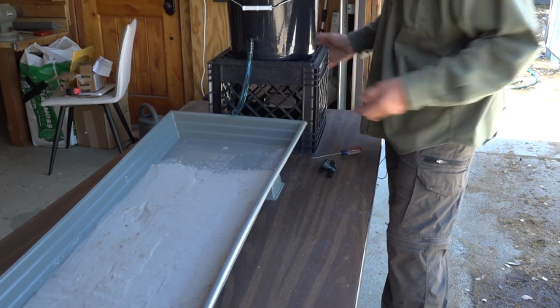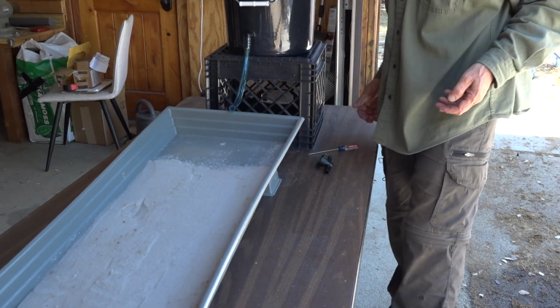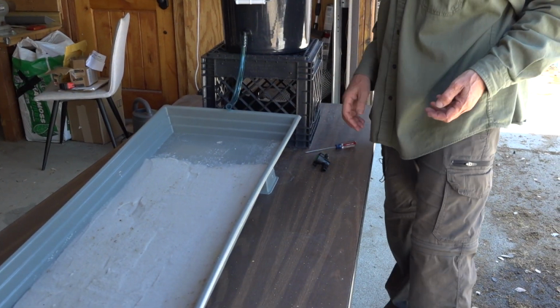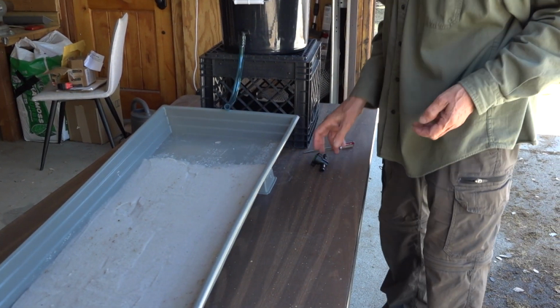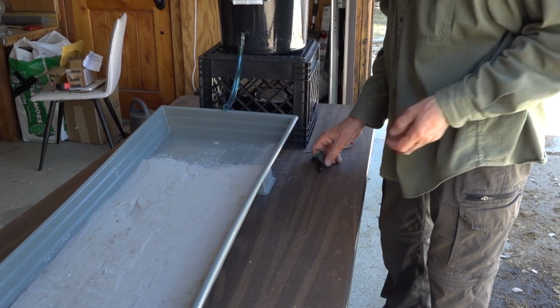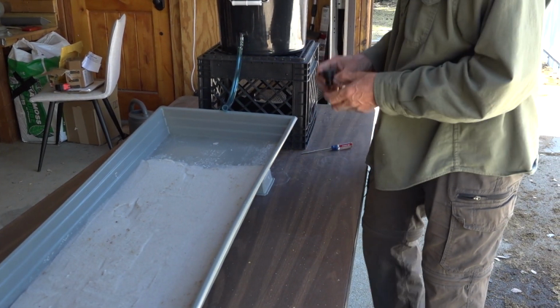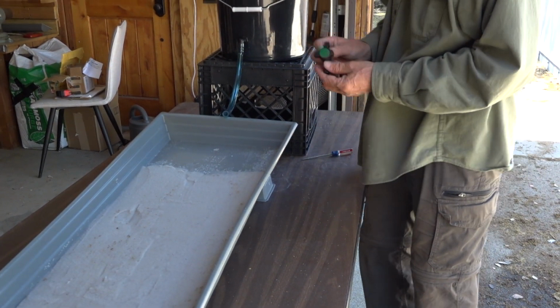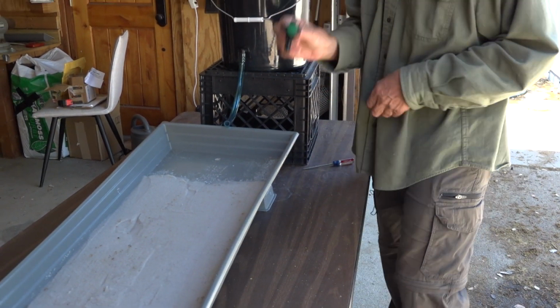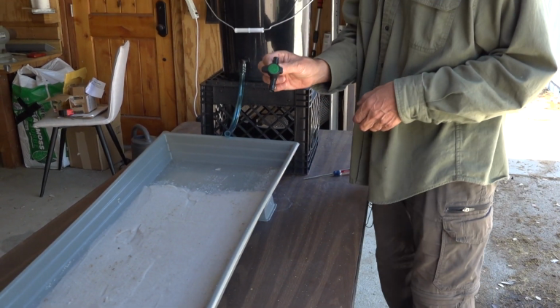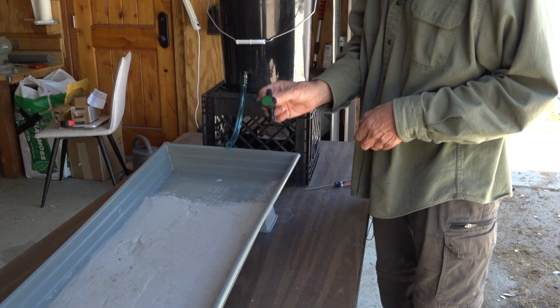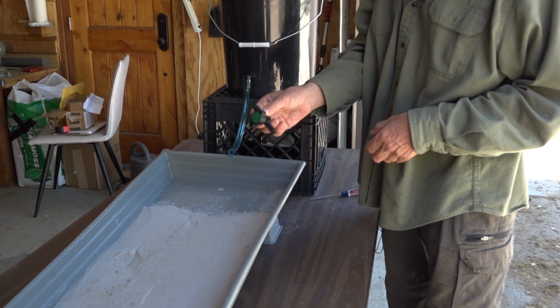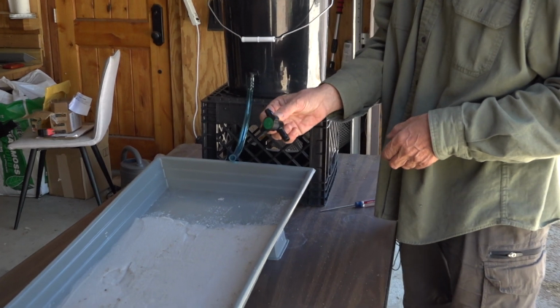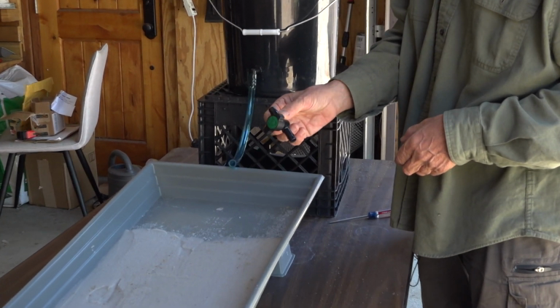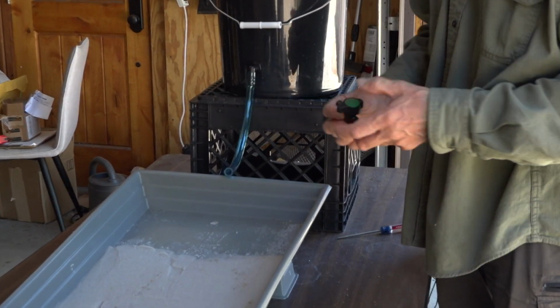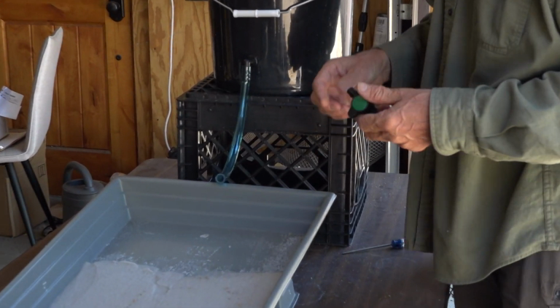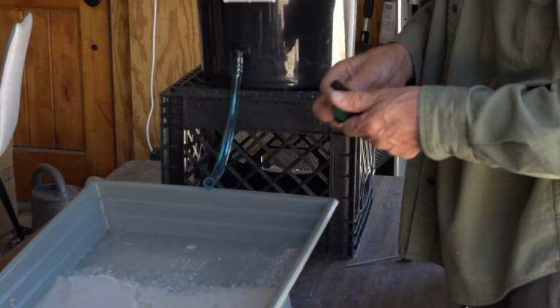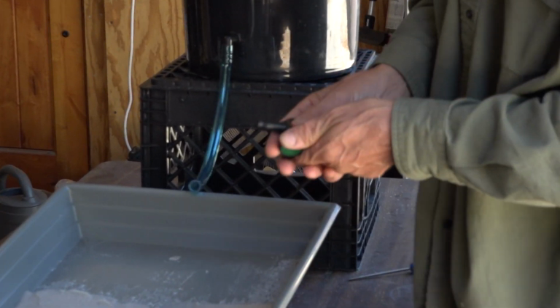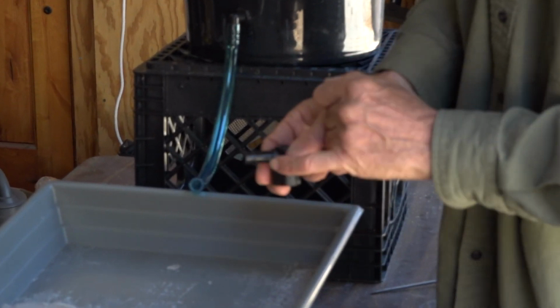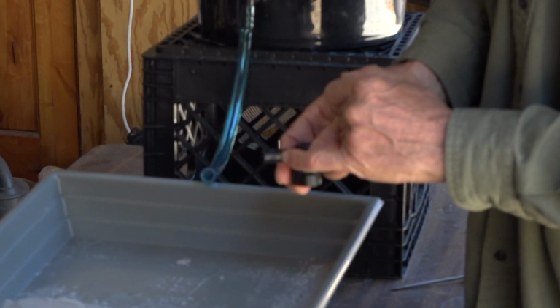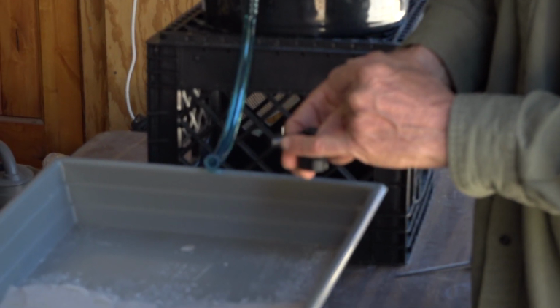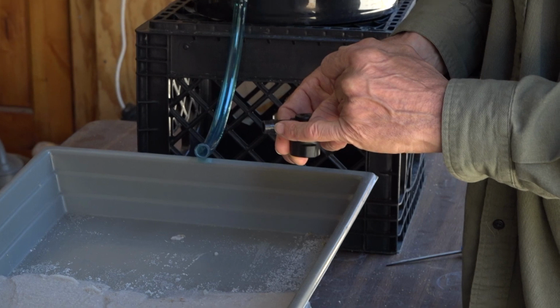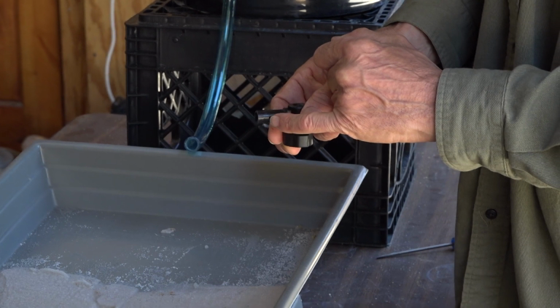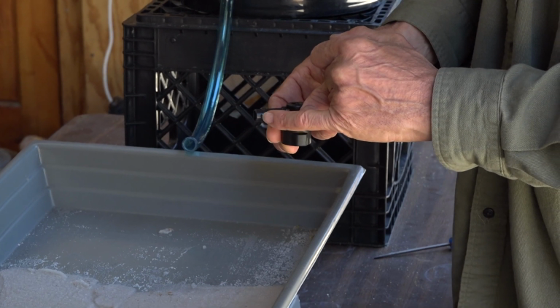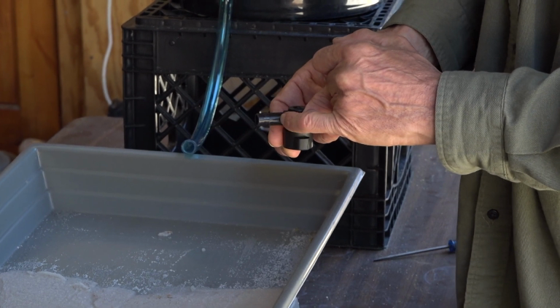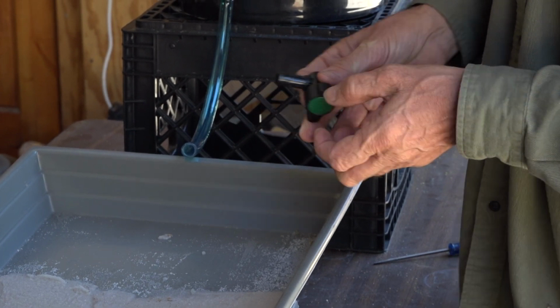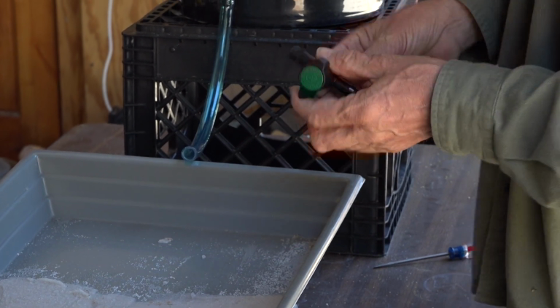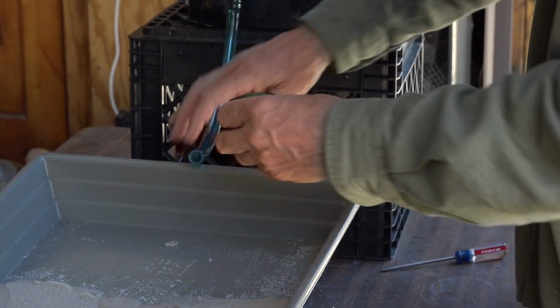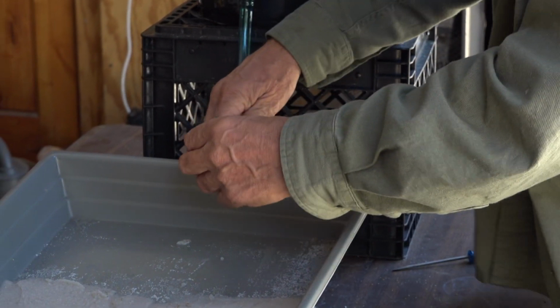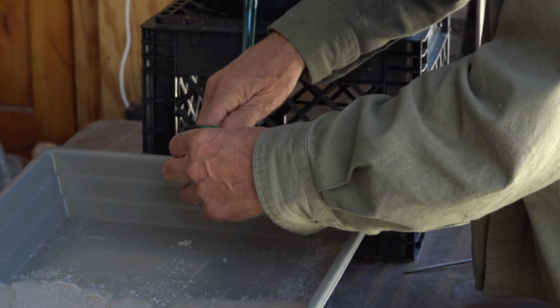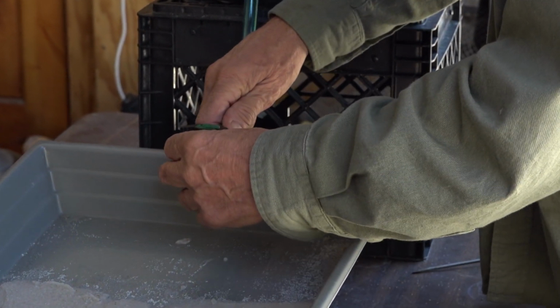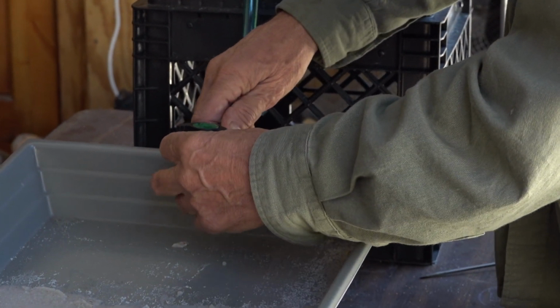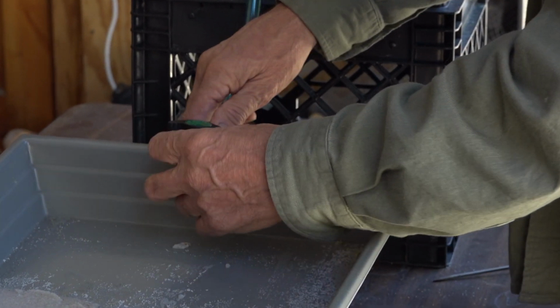The last thing we need to do is install this flow controller. It's got a little lip on it and we just need to get the tube past the lip, so I want to make sure it's pretty close to lined up the way I want.